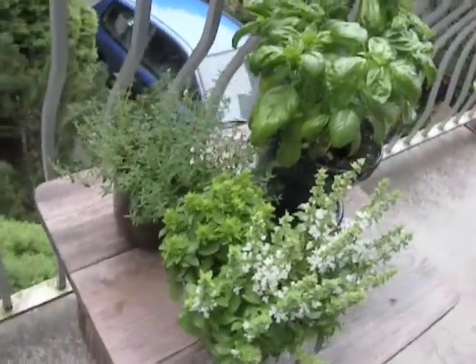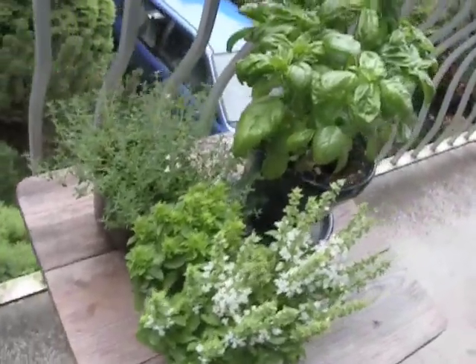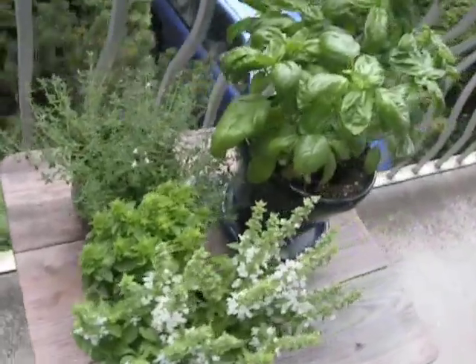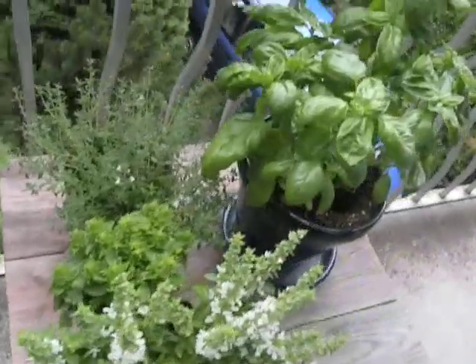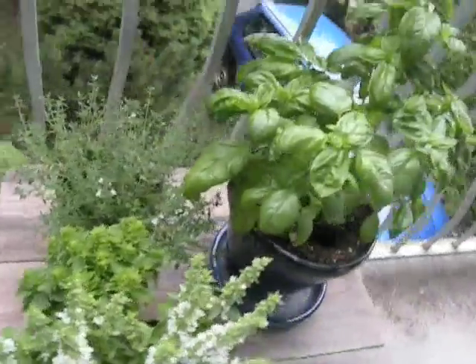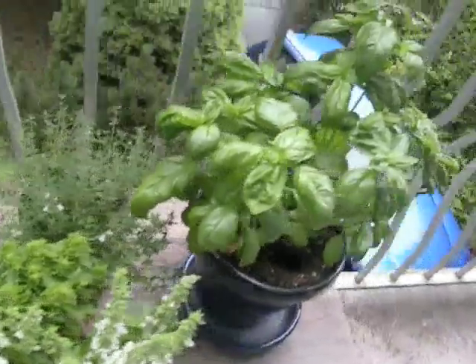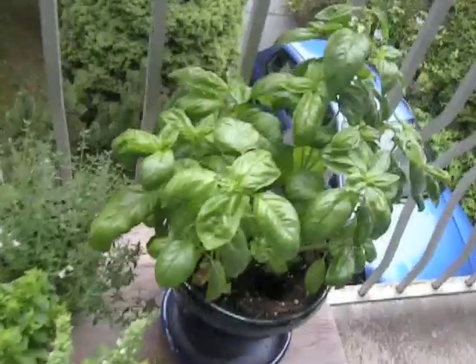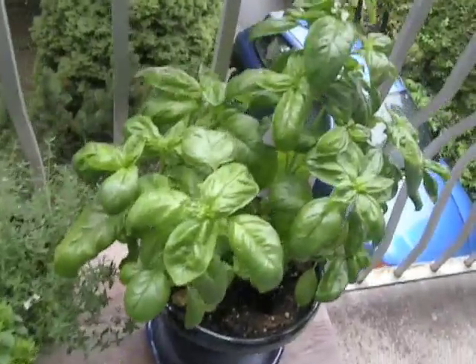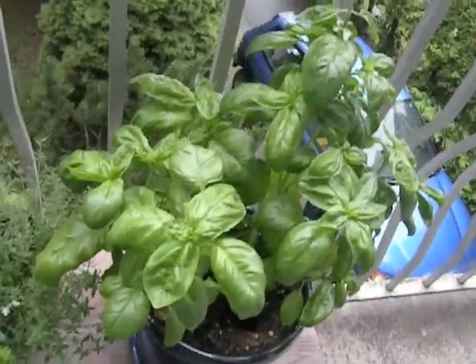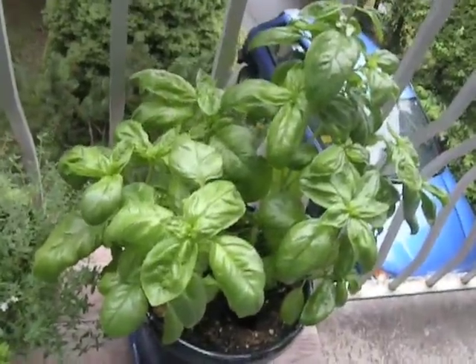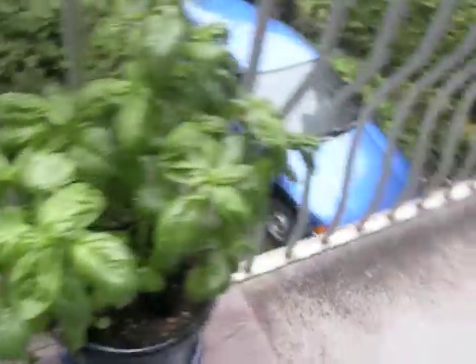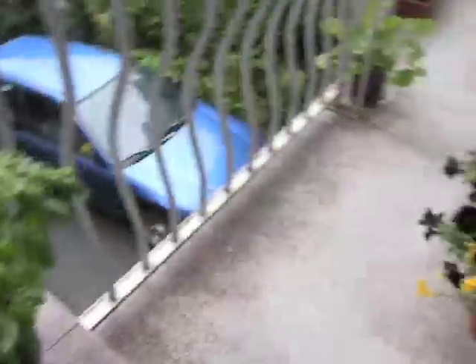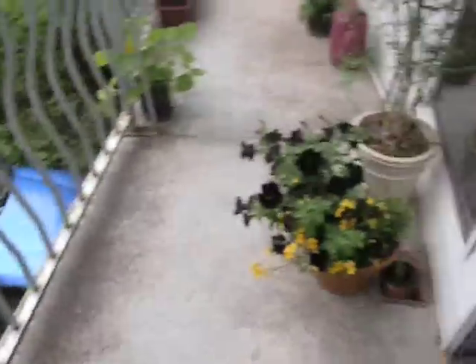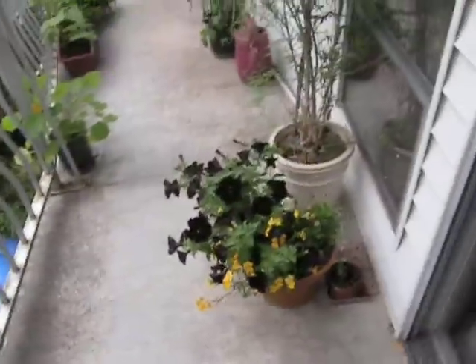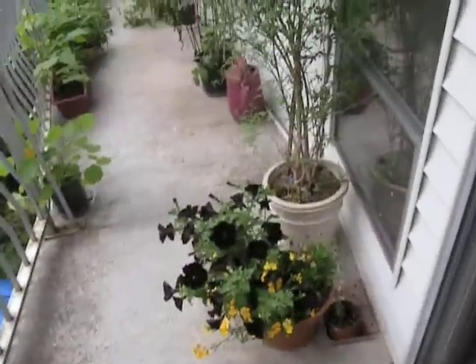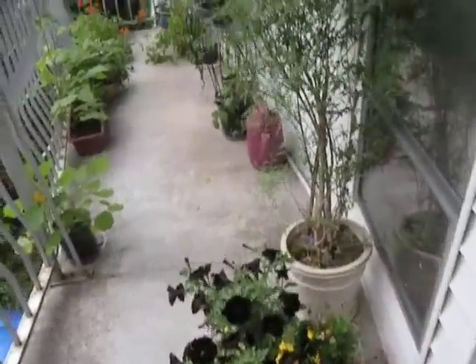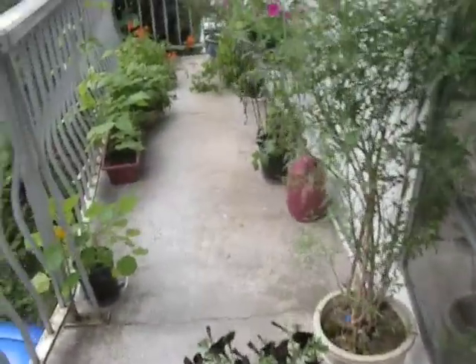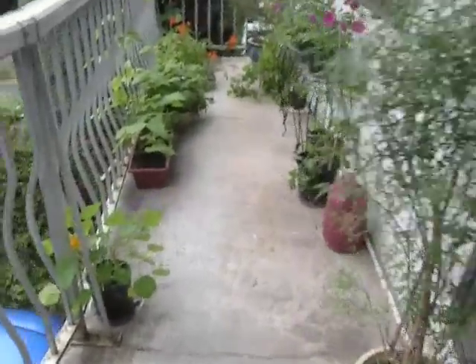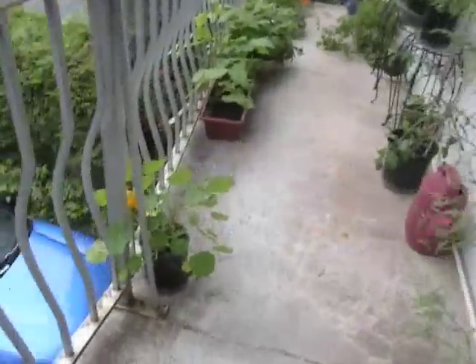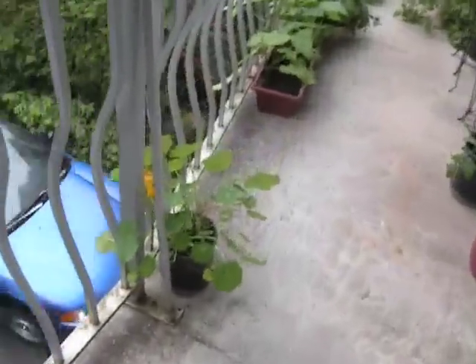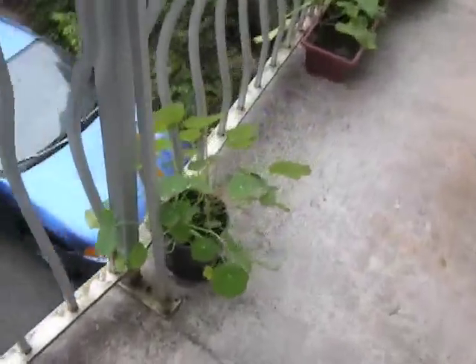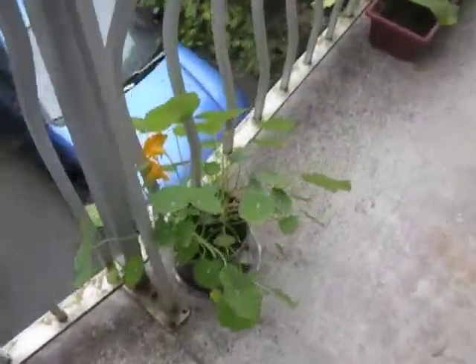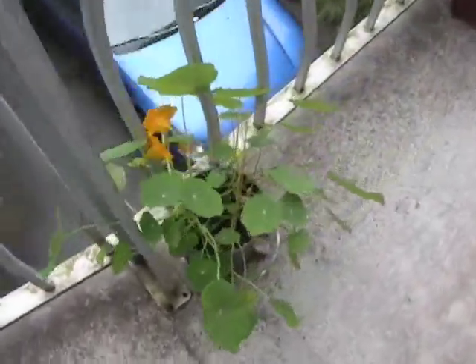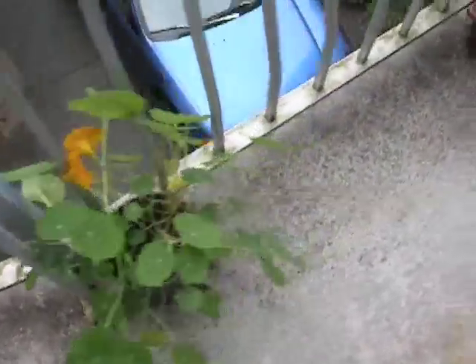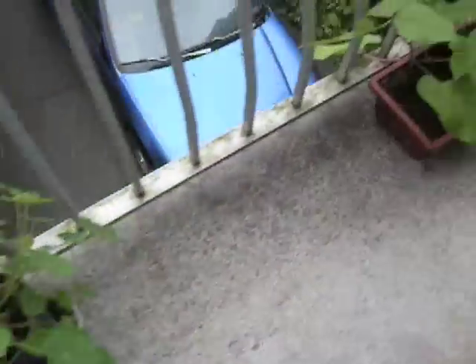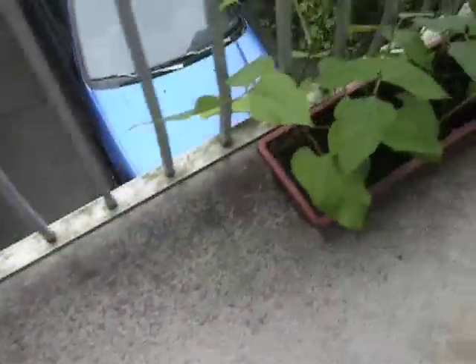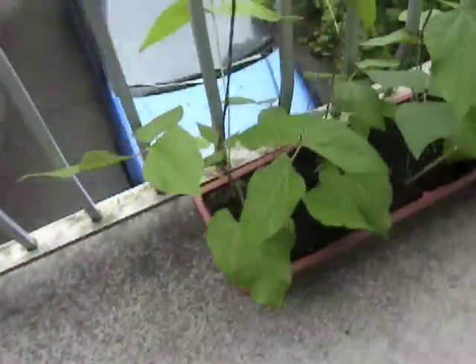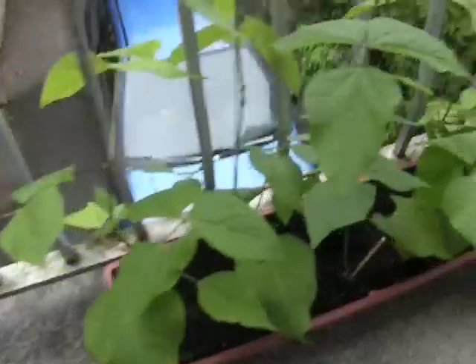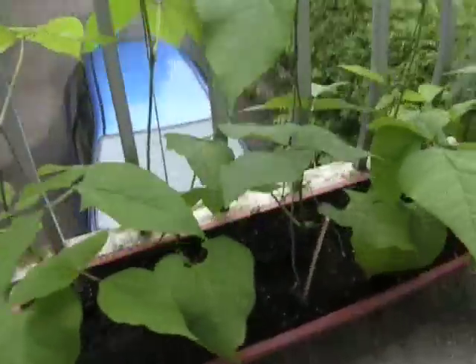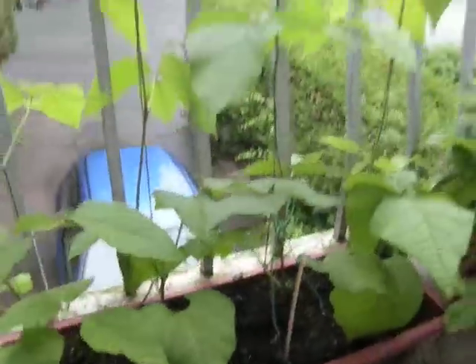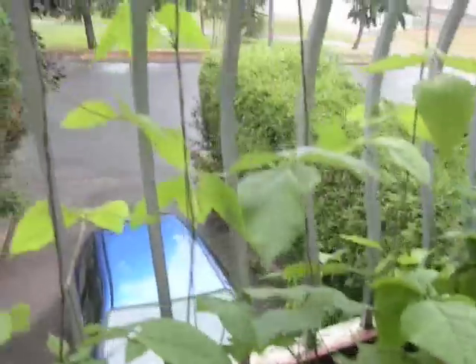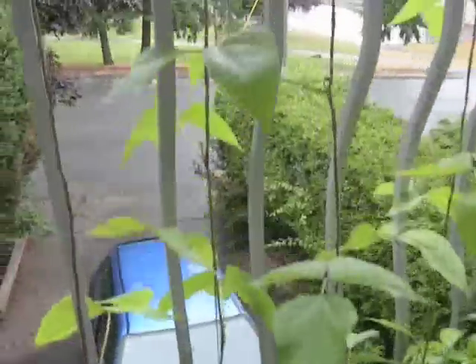Some more herbs growing here. That's two types of basil and thyme are the little leaf ones. A few flowers for decoration, and some flowers that you can eat. That's a nasturtium. These are my broad beans.